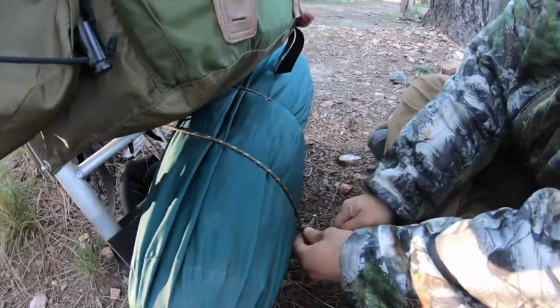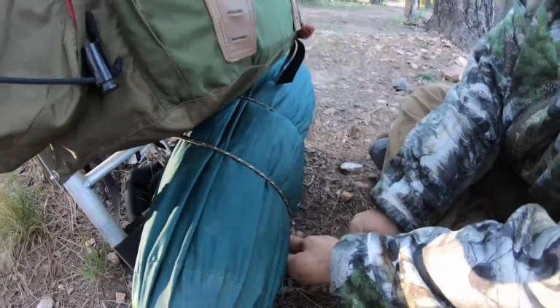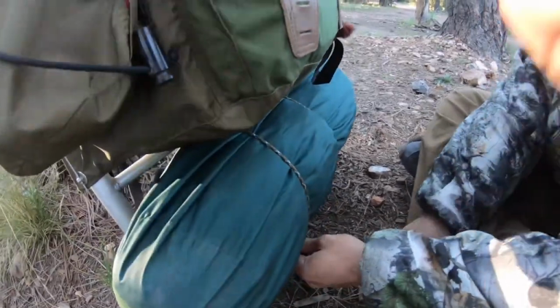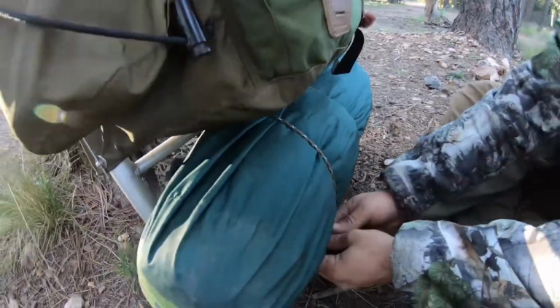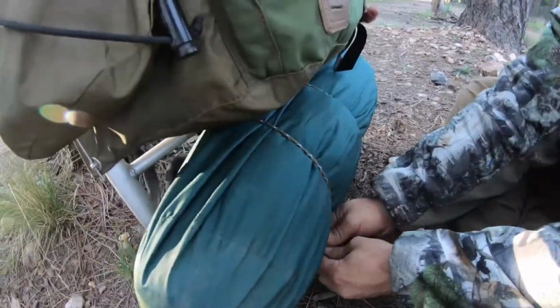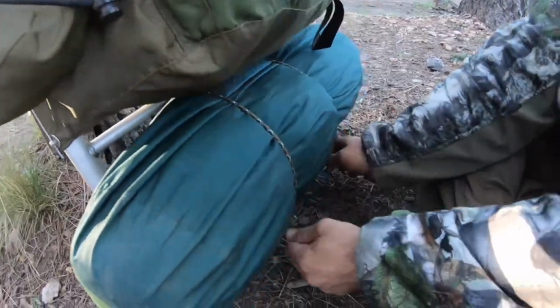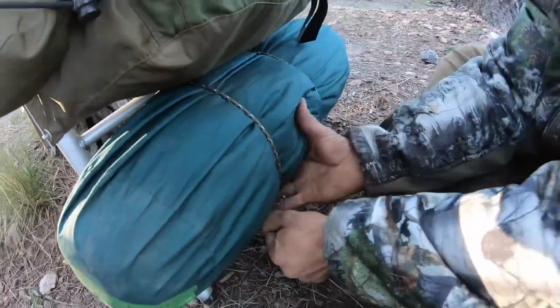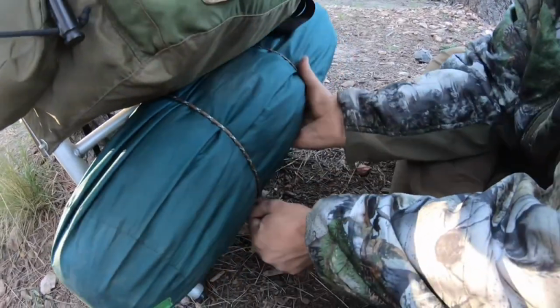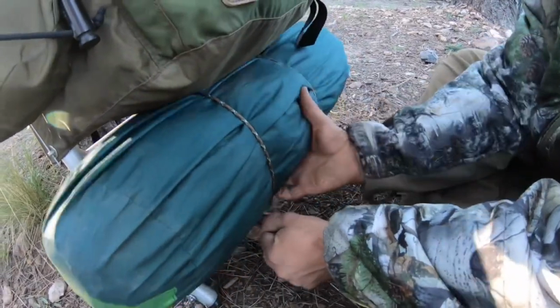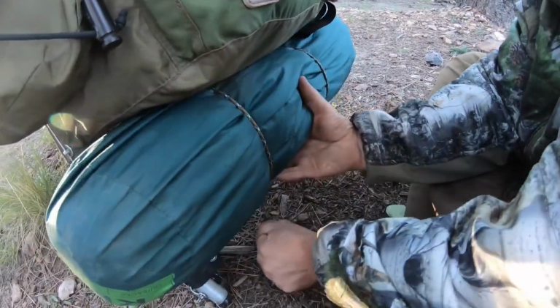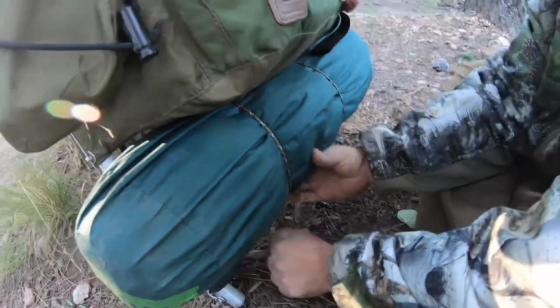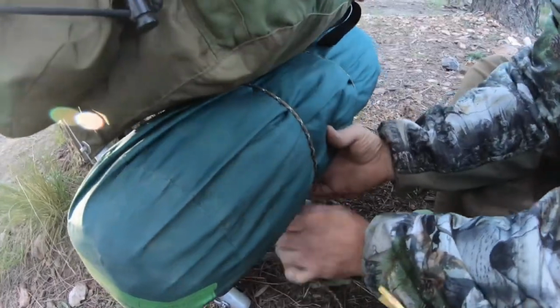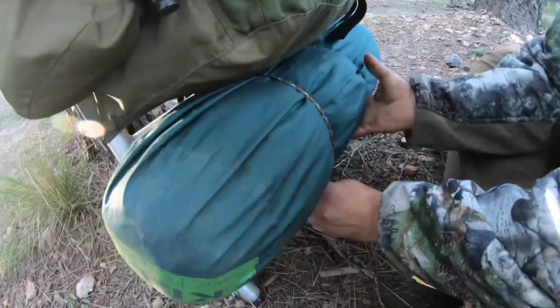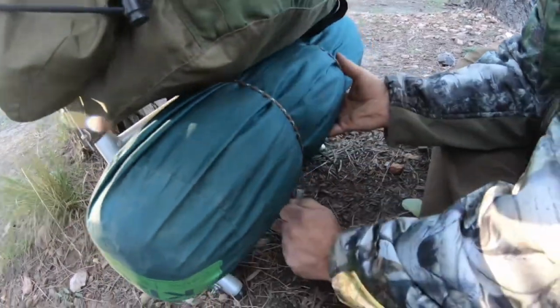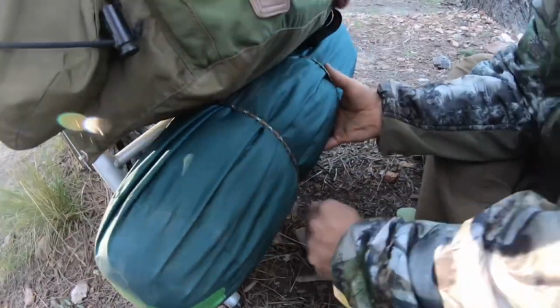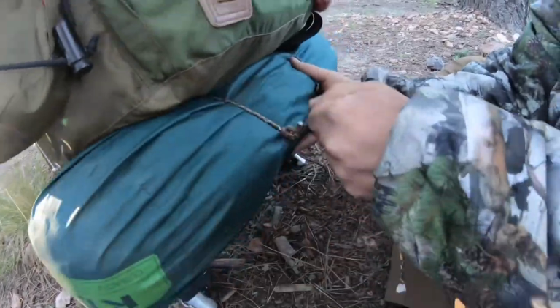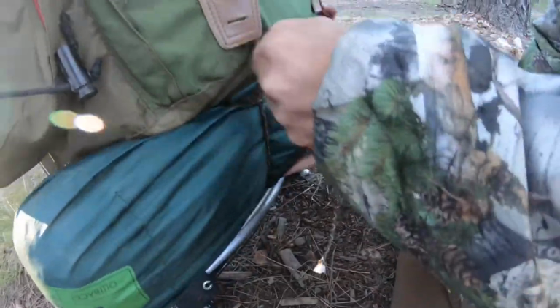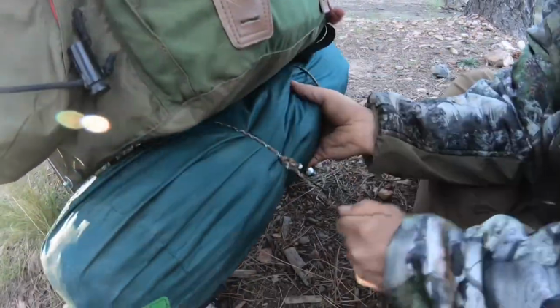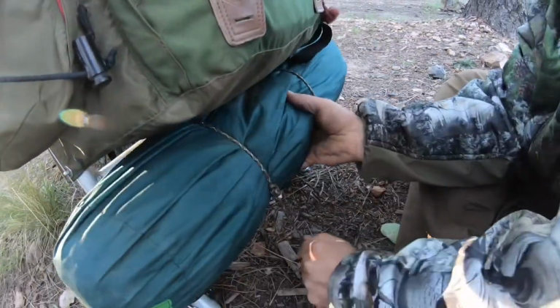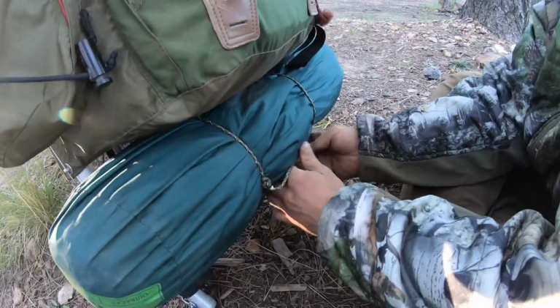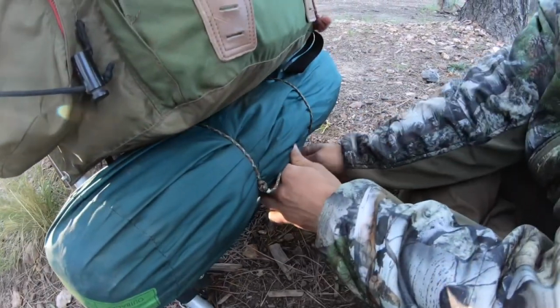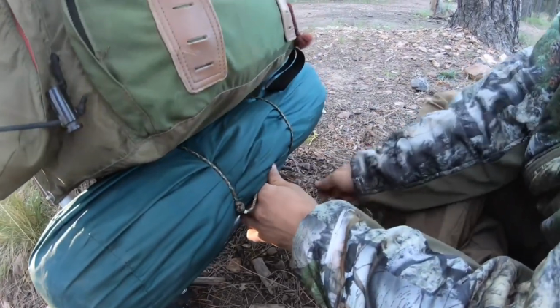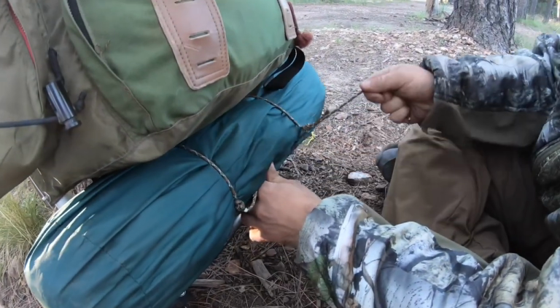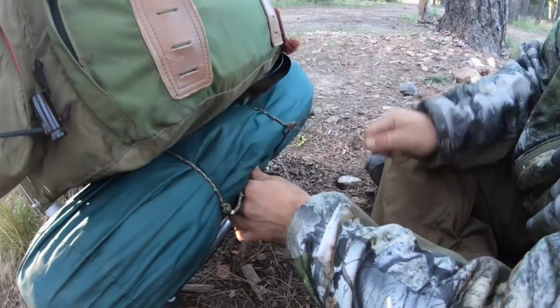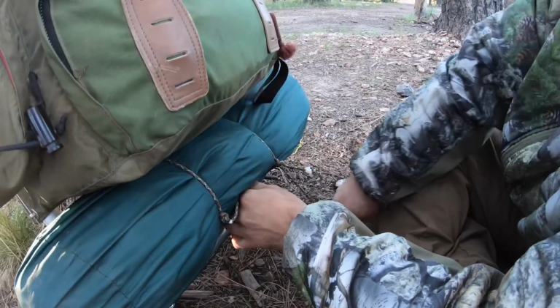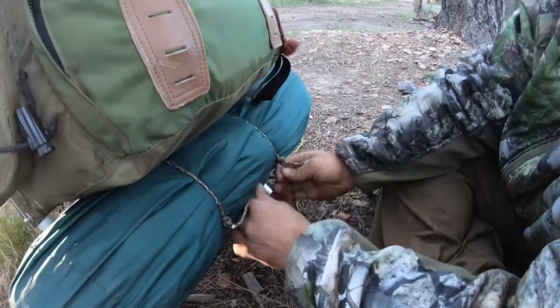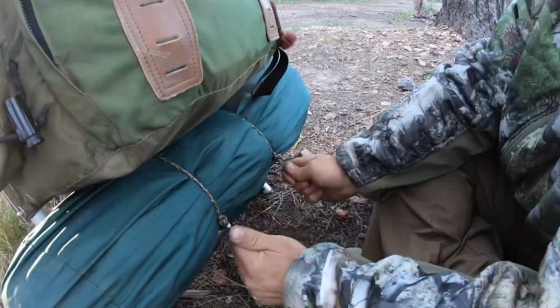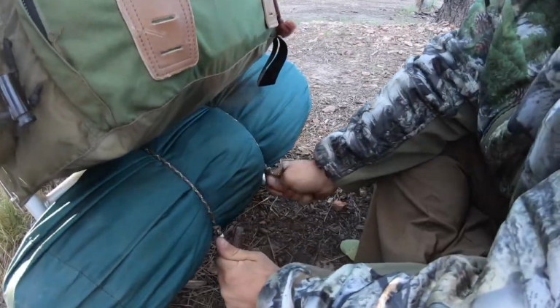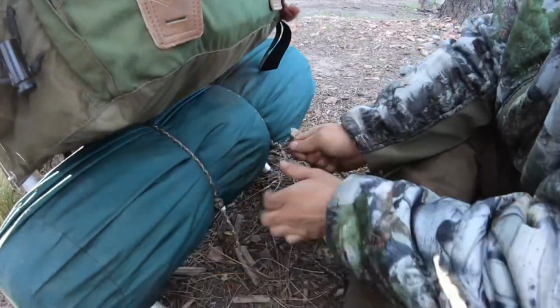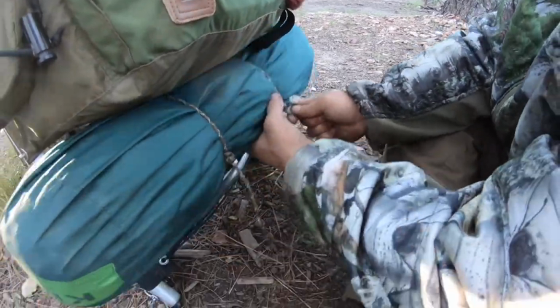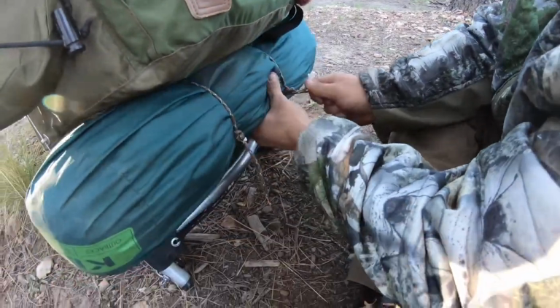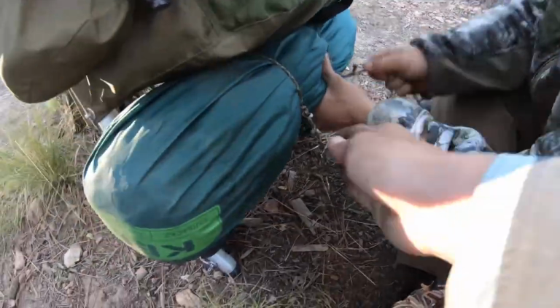You can kind of pinch it and pull the whole thing up to adjust it, then crank it back down. Just keep pulling down and you'll cinch it down real good.